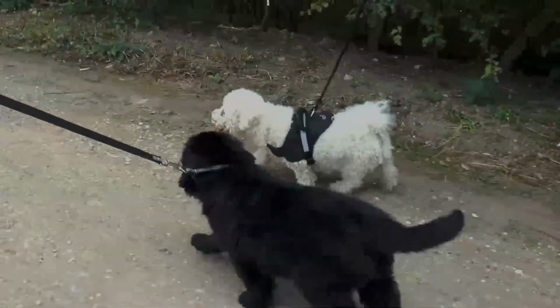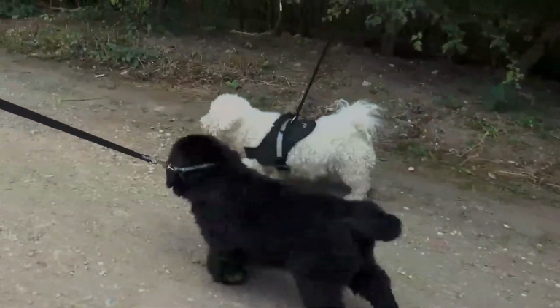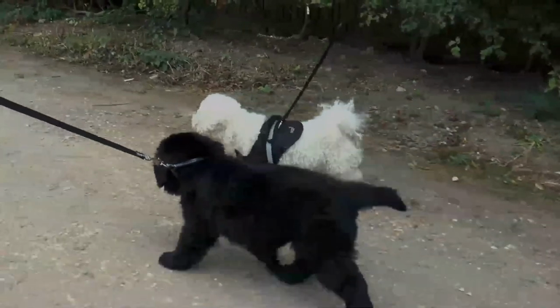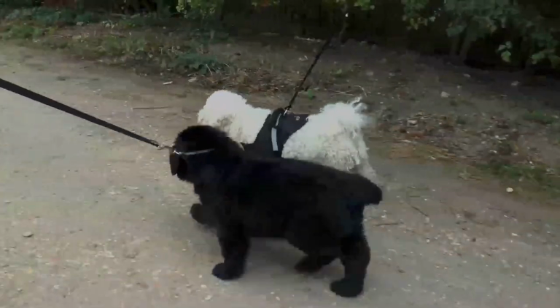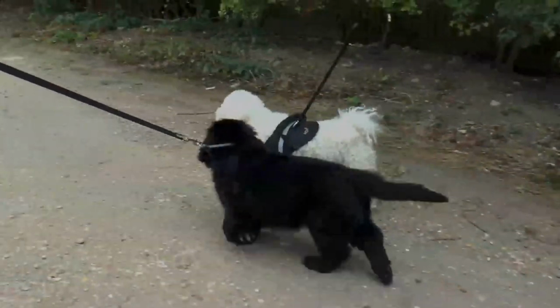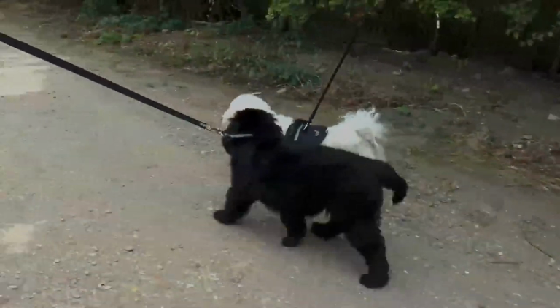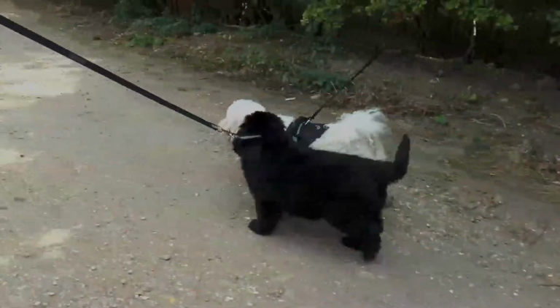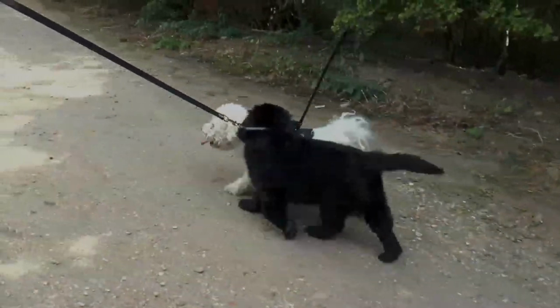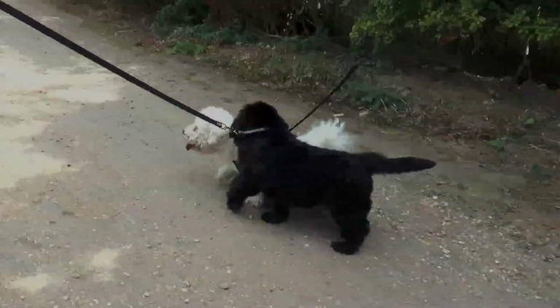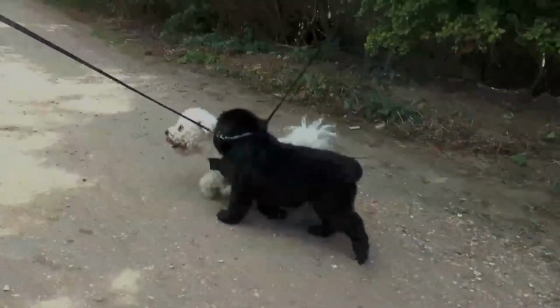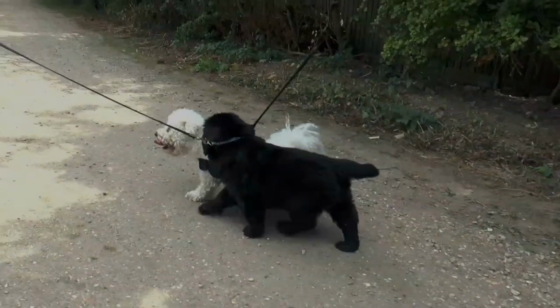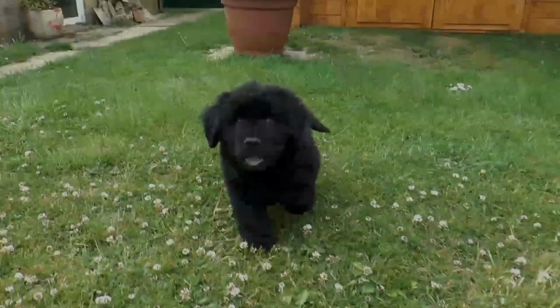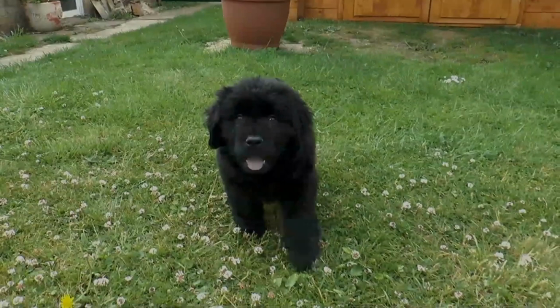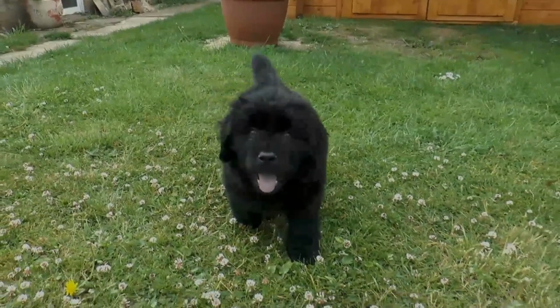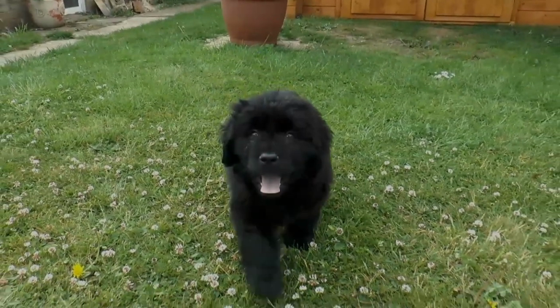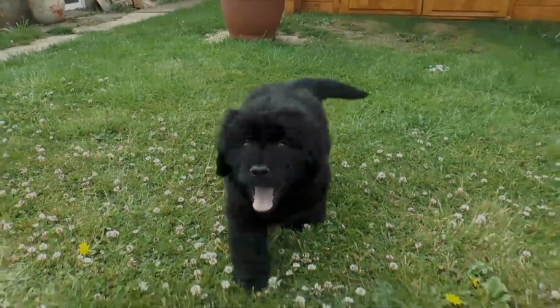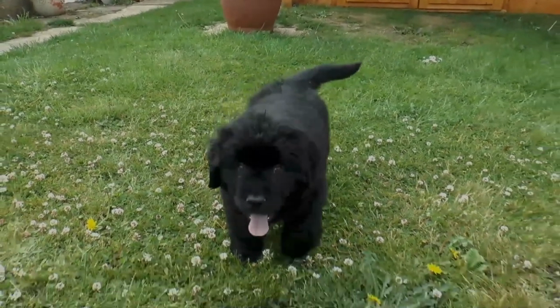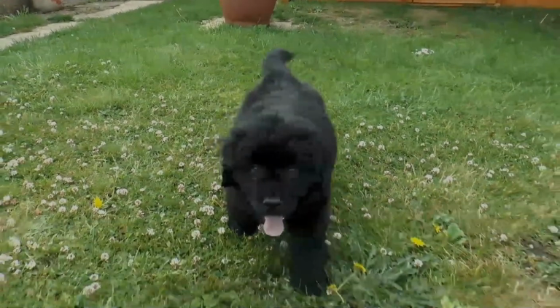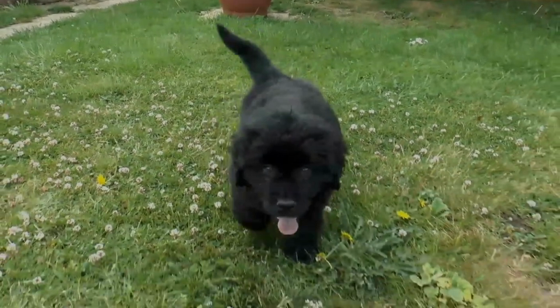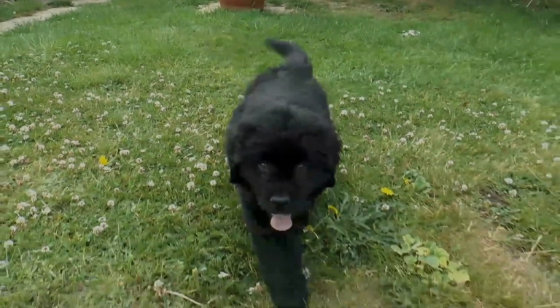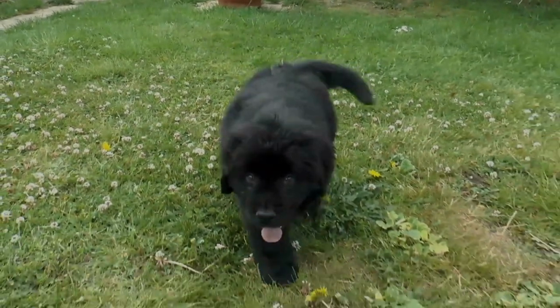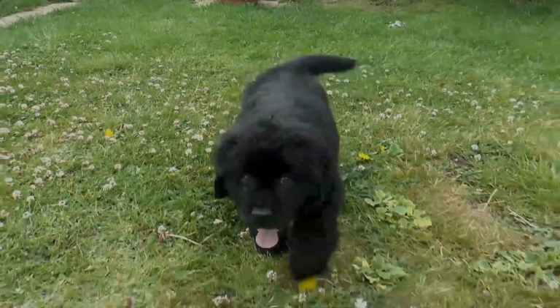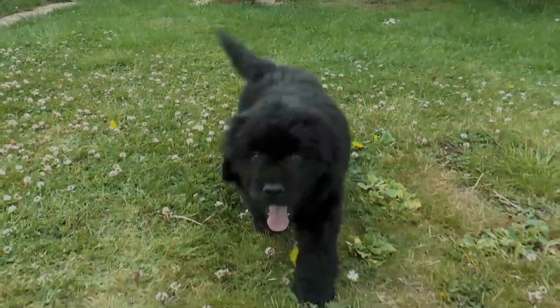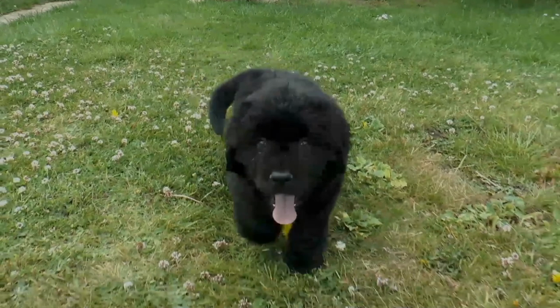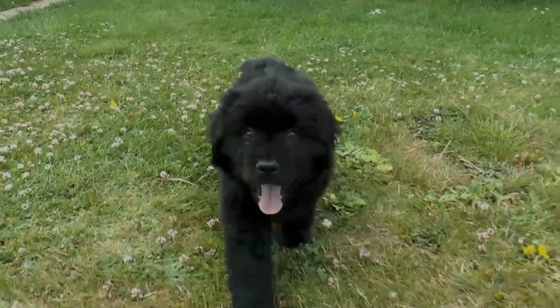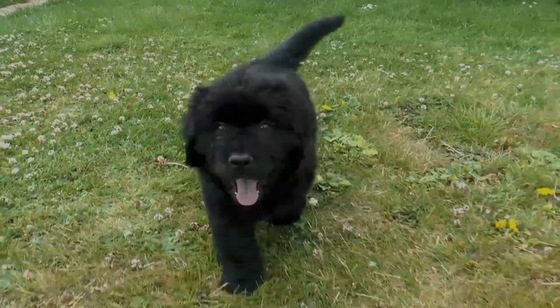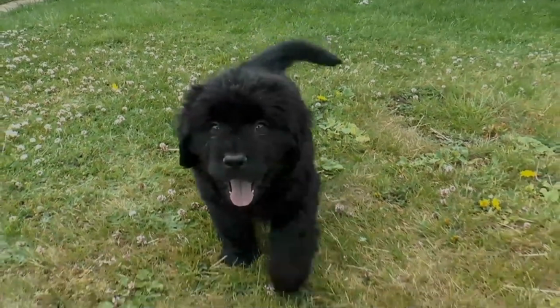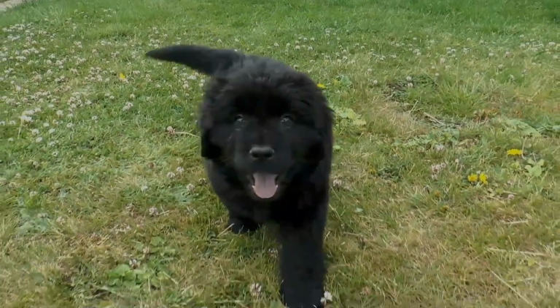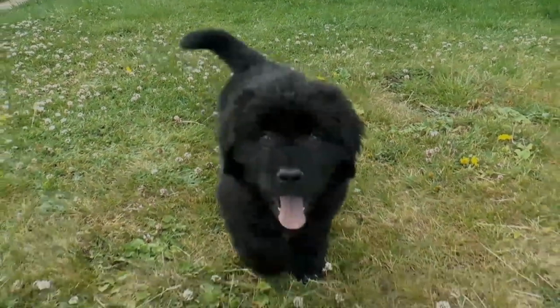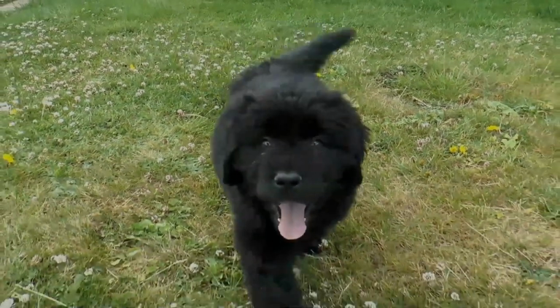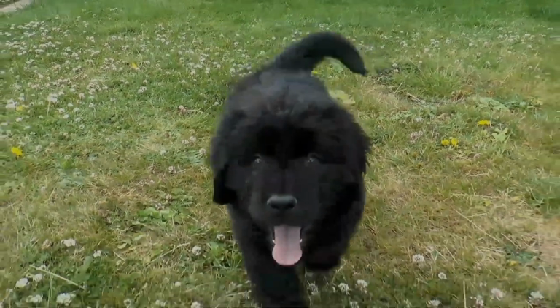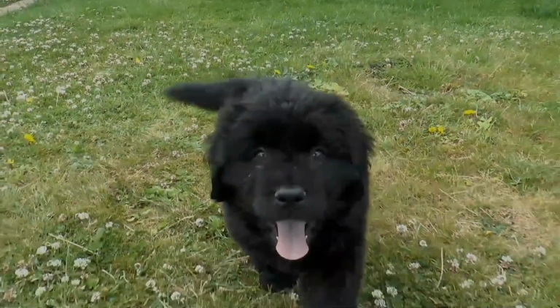The double coat makes the dog hard to groom, and also causes a lot of shedding to occur. The droopy lips and jowls make the dog drool, especially in high heat. In the water, the Newfoundland's massive webbed paws give it maximum propulsion.